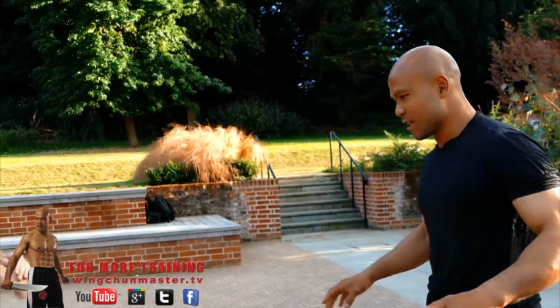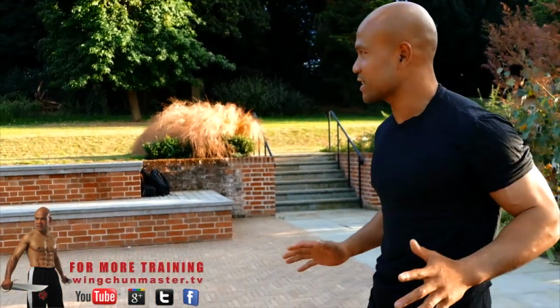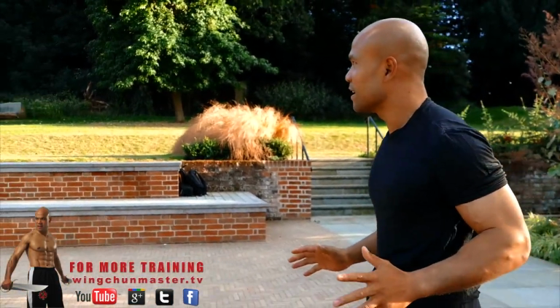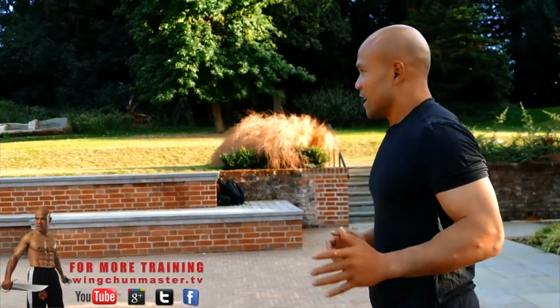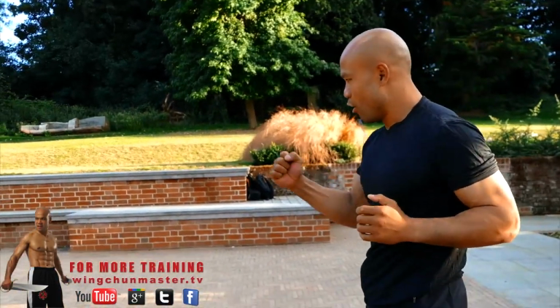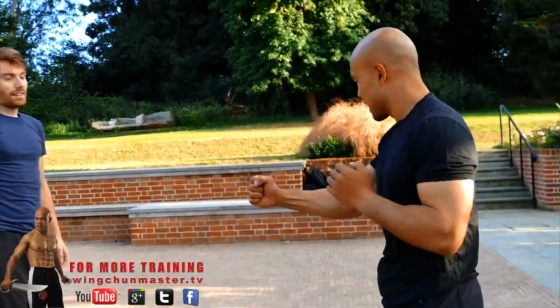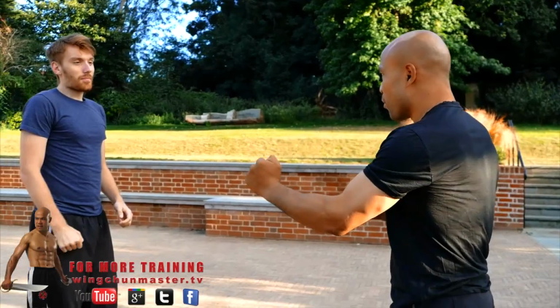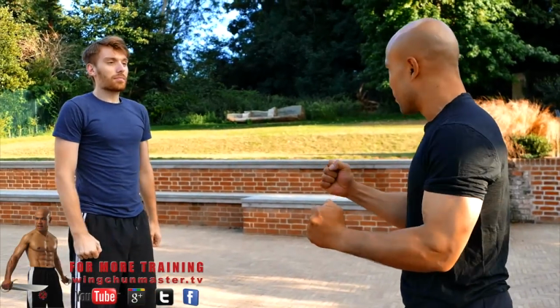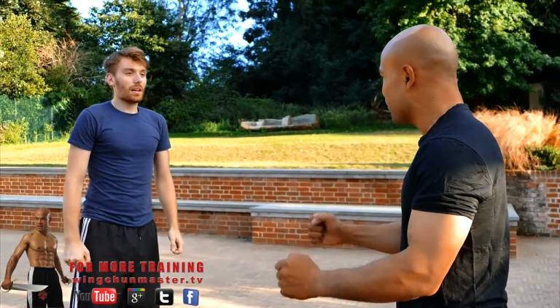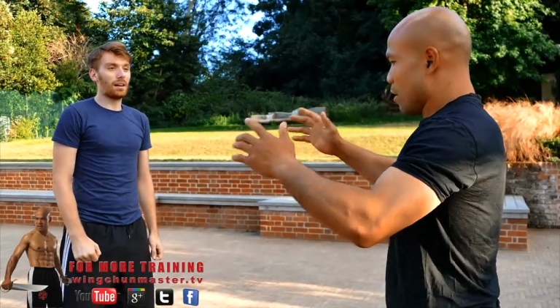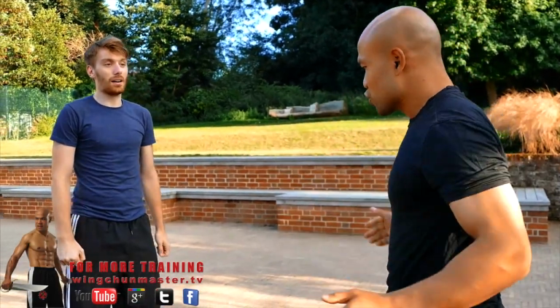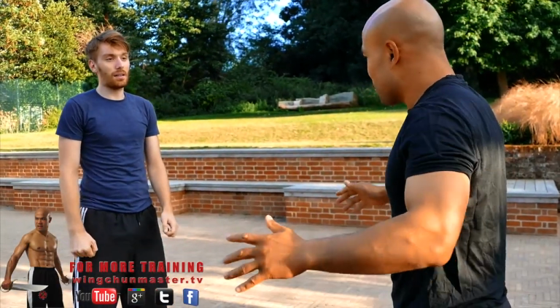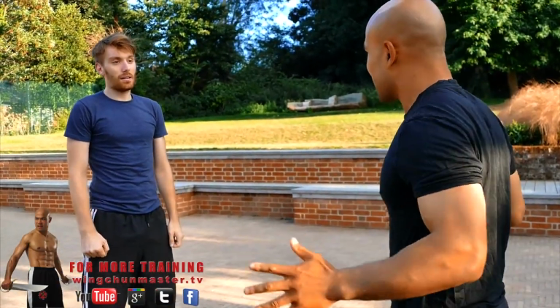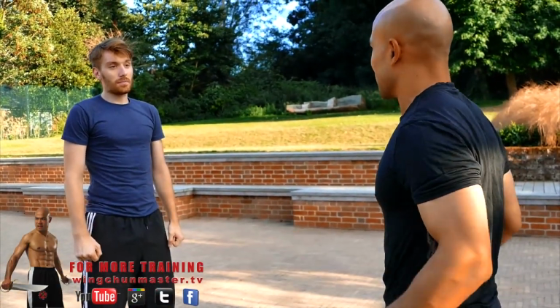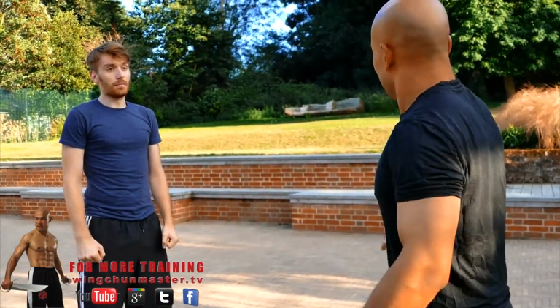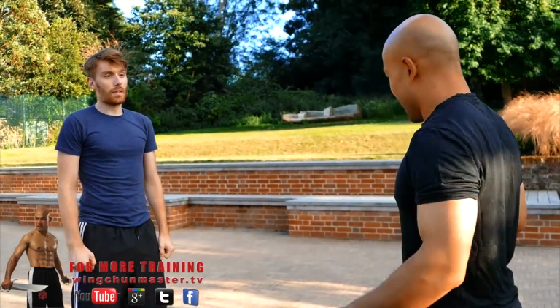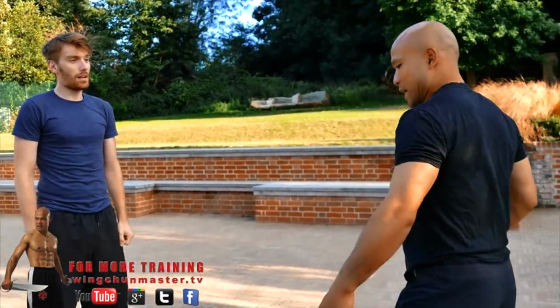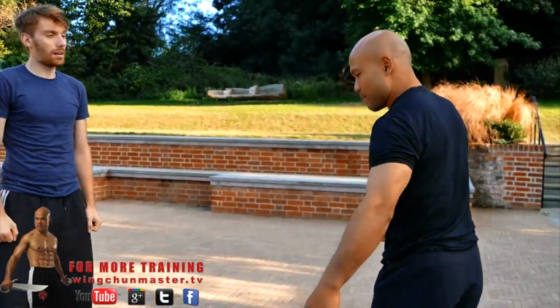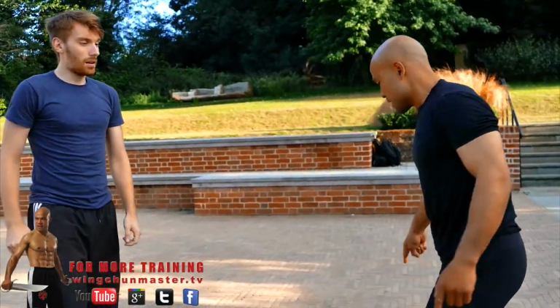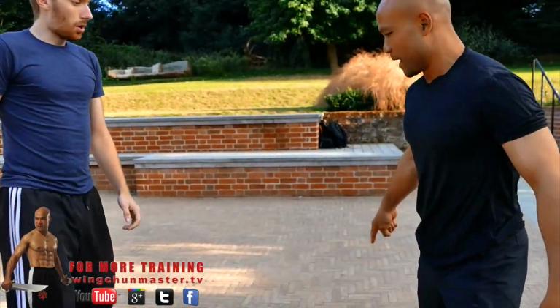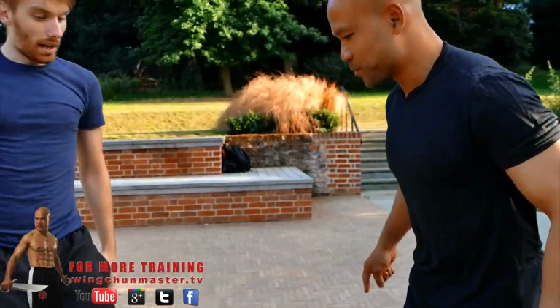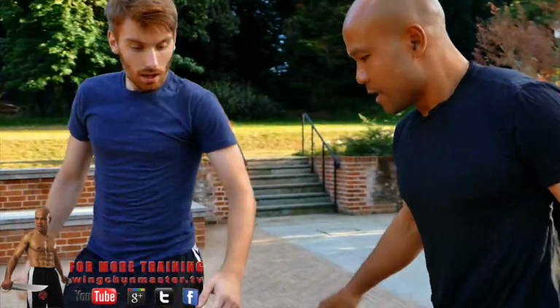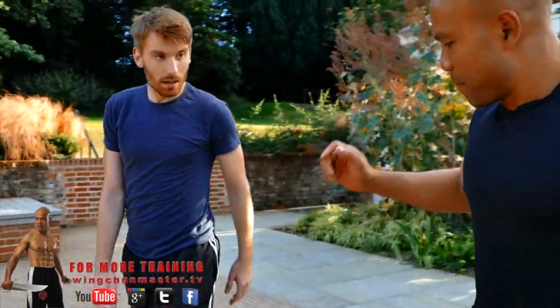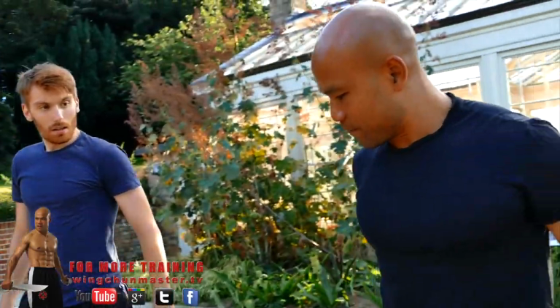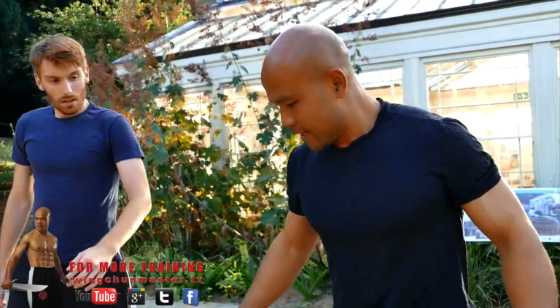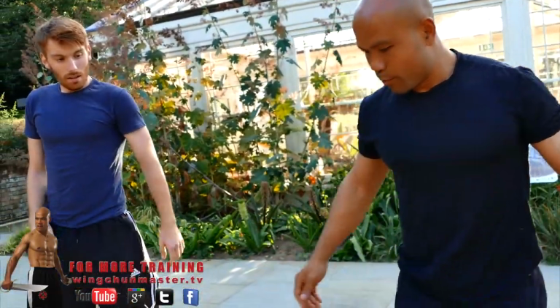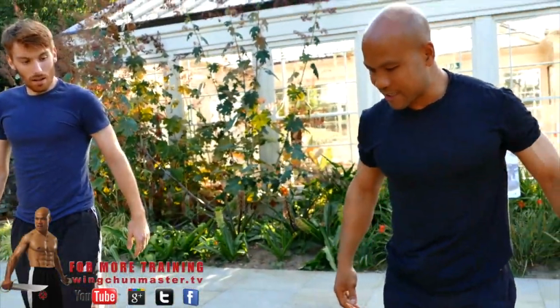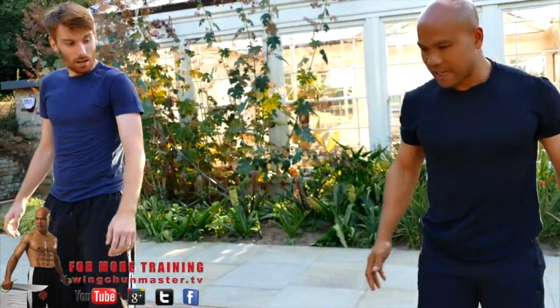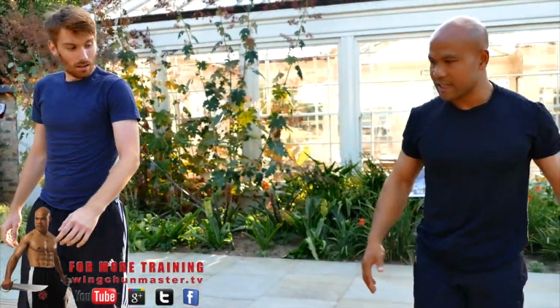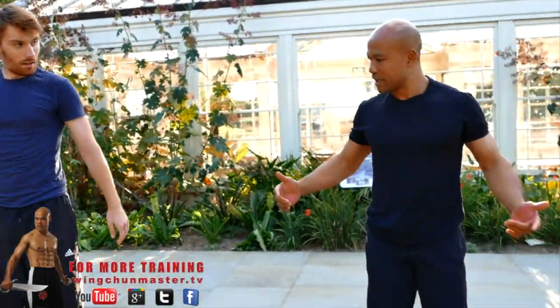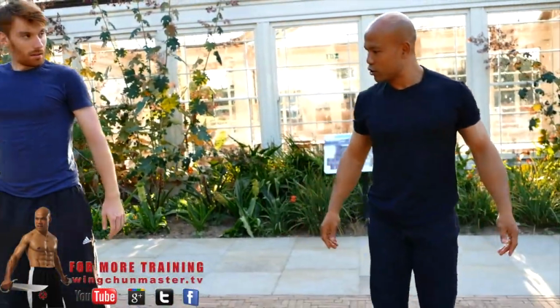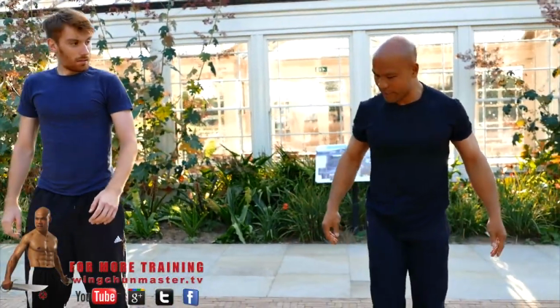You see some press-ups? It's helping you get your body power. But I'll show you some basic movement. Let's come back this side. The basic thing to practice for getting in is the basic Wing Chun training.